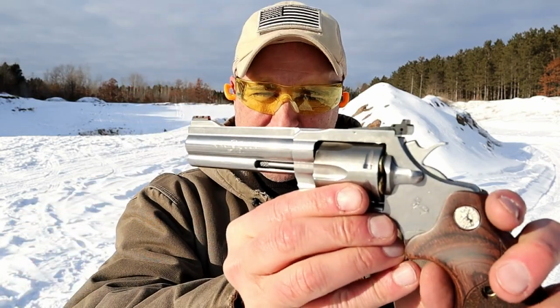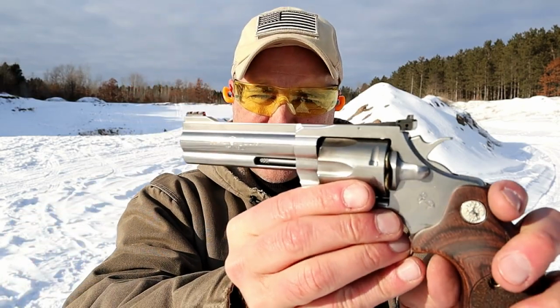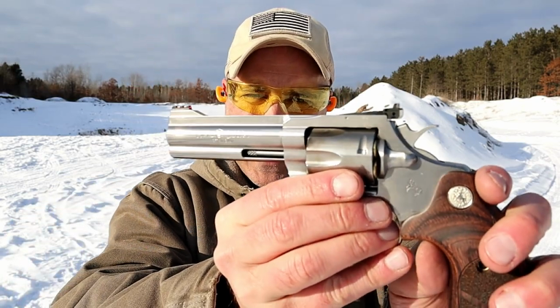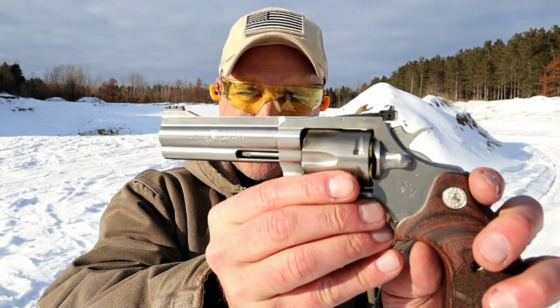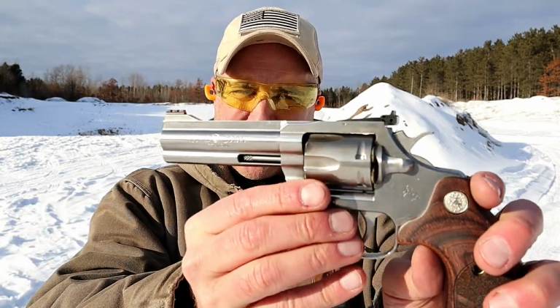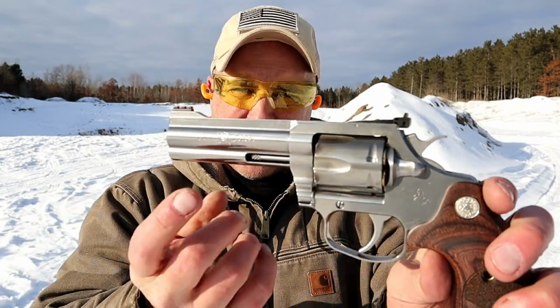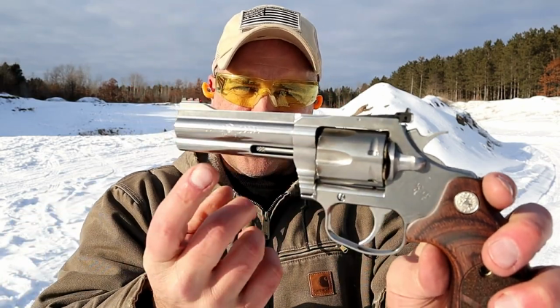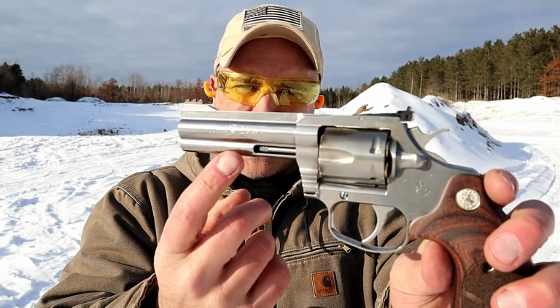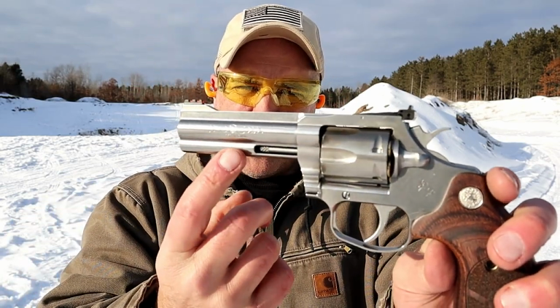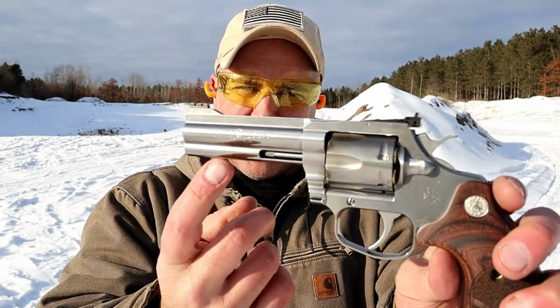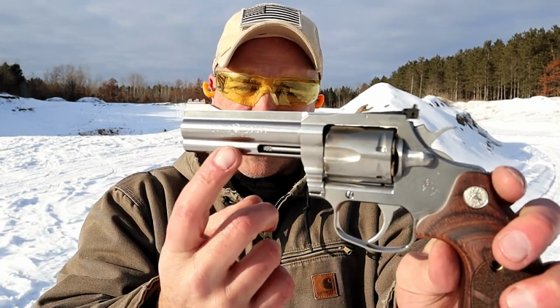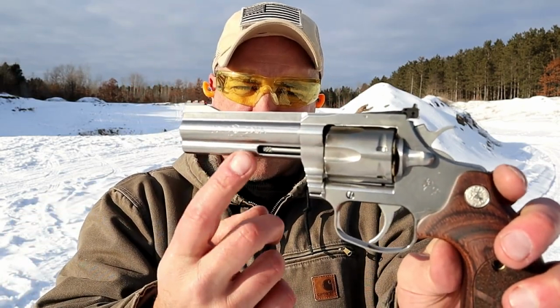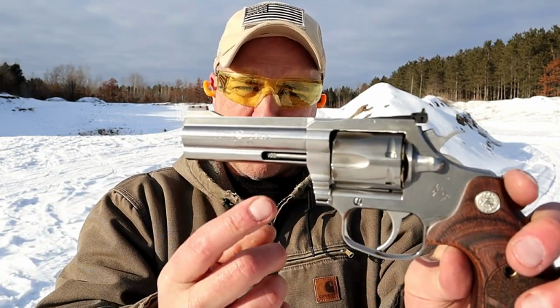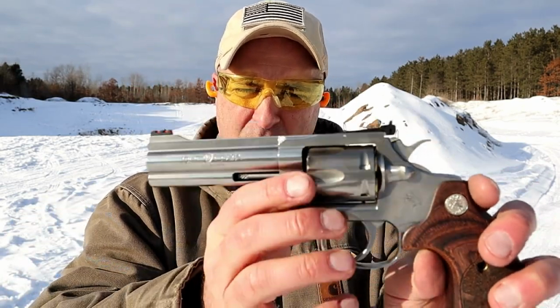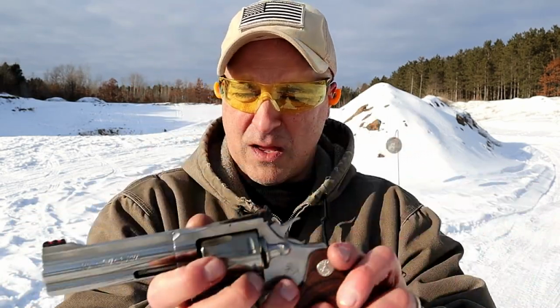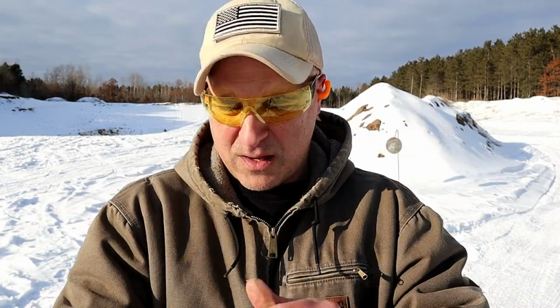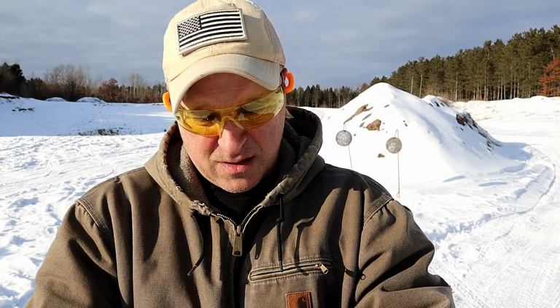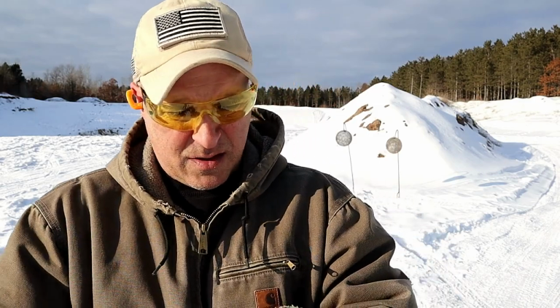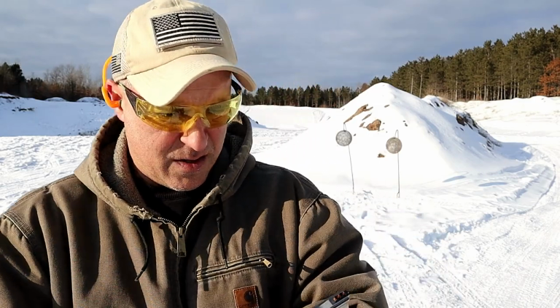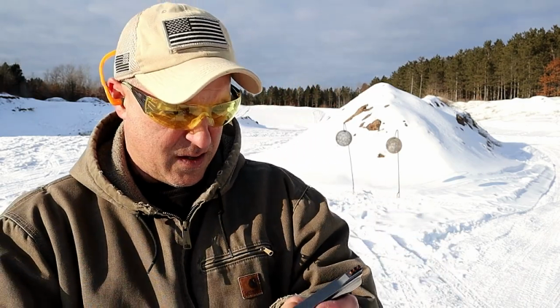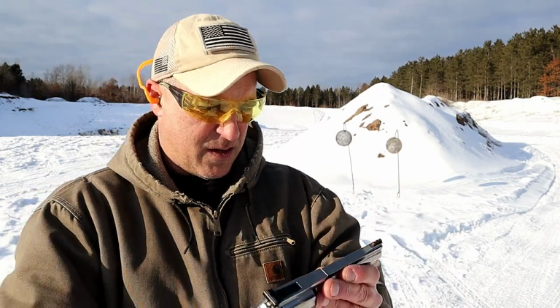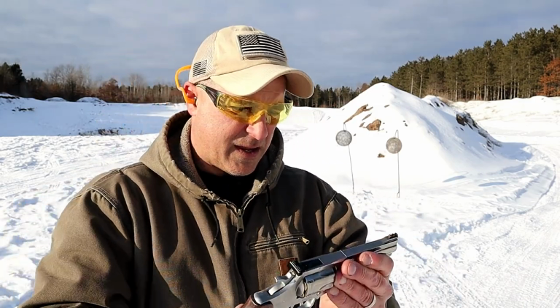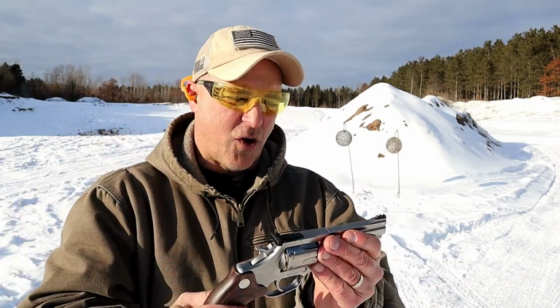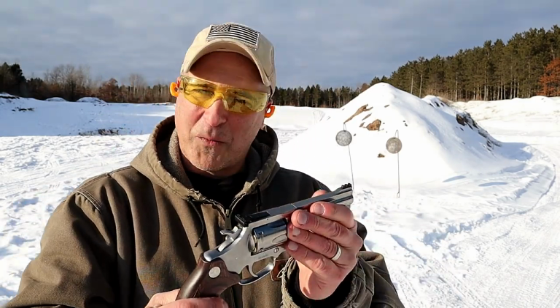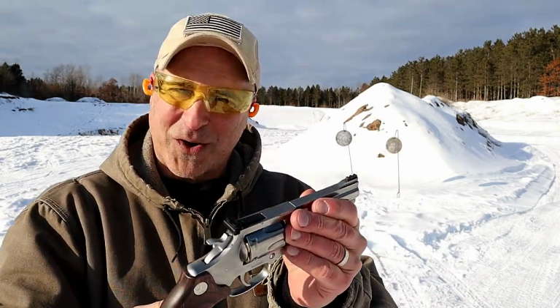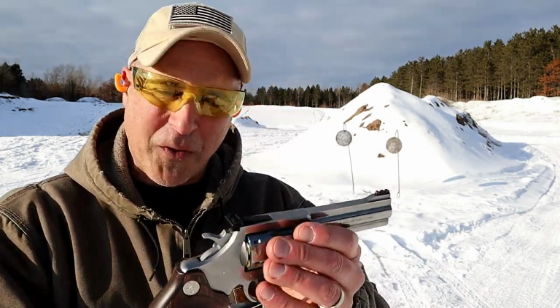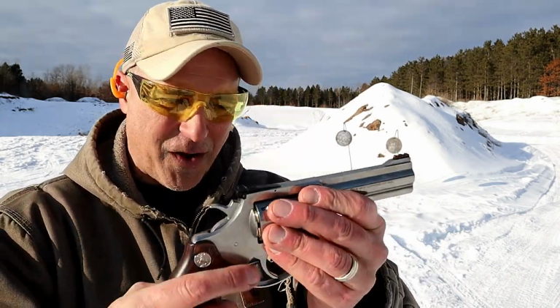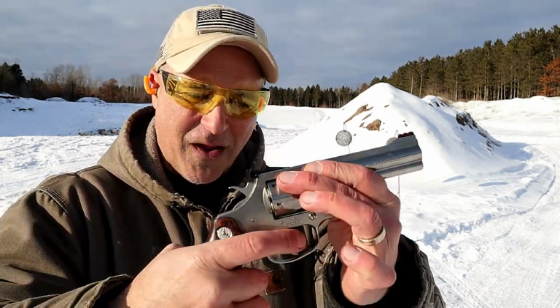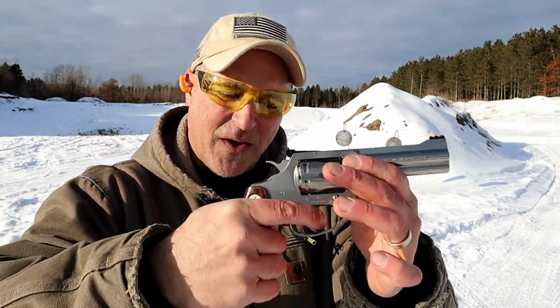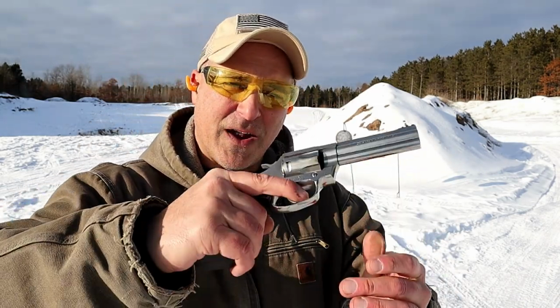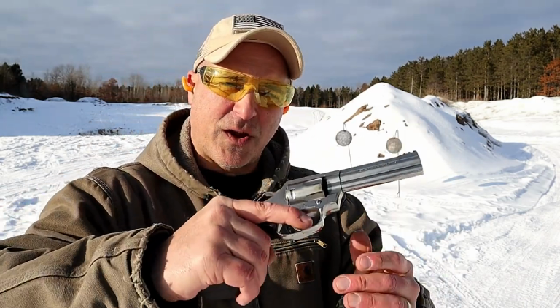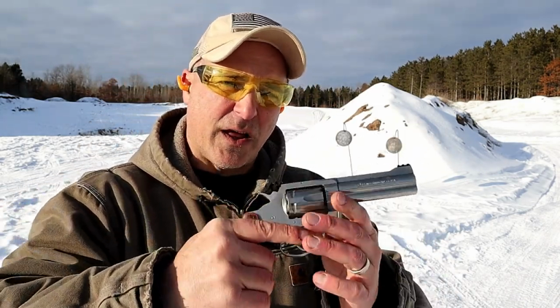It does have a nice look to it, and that's what I enjoy as well as the shooting. If you can see, it's engraved 'King Cobra' with the cobra in there — very nice looking gun.